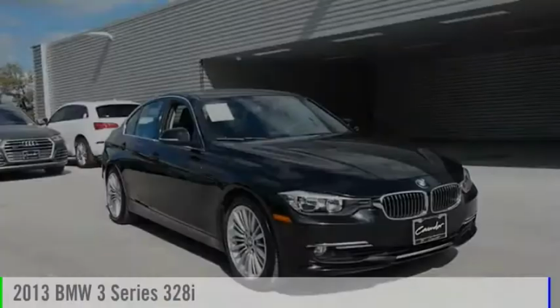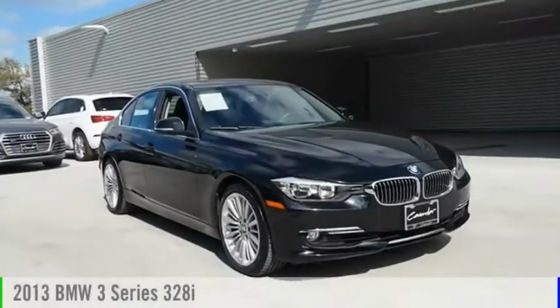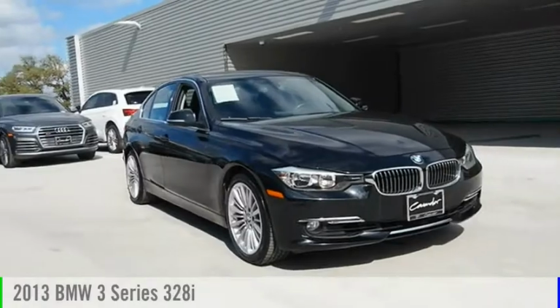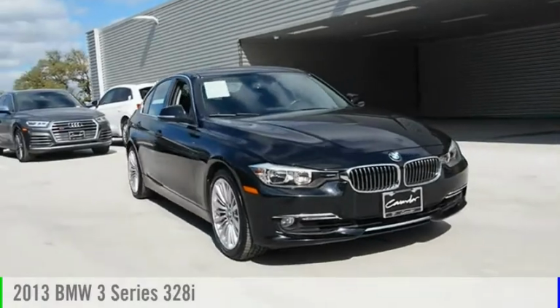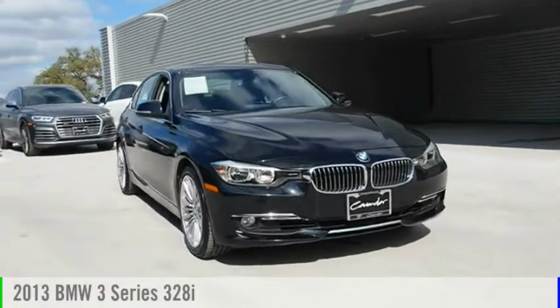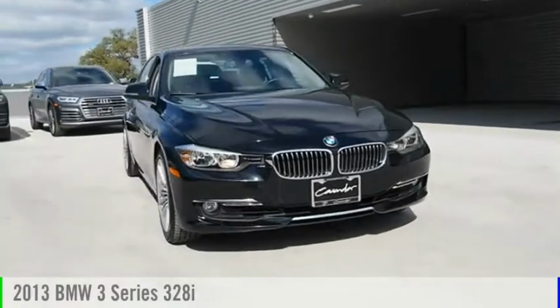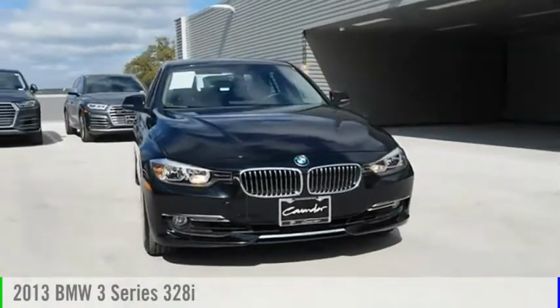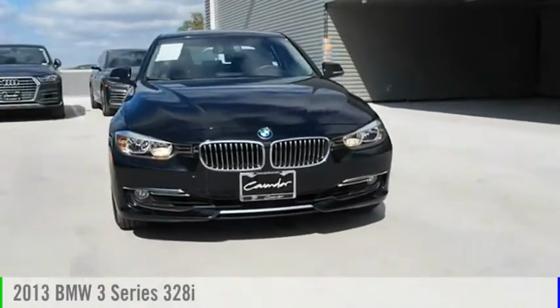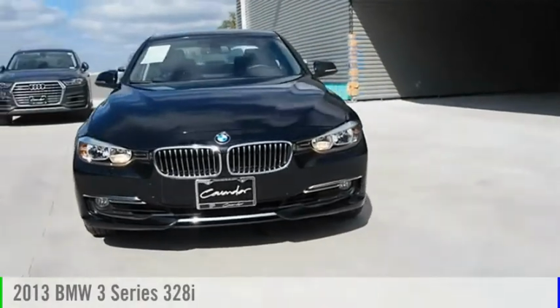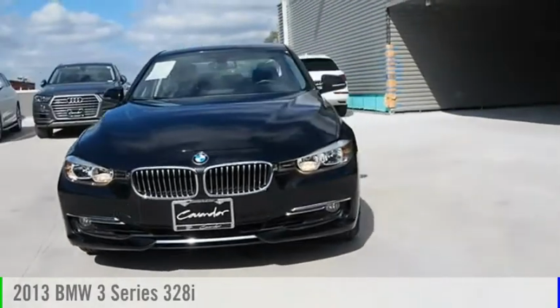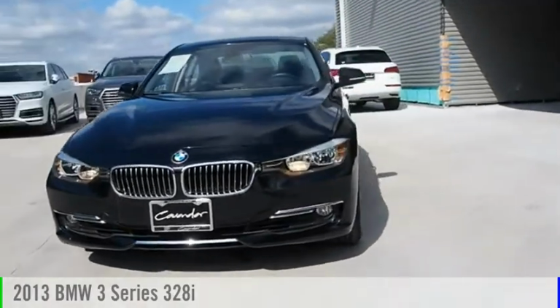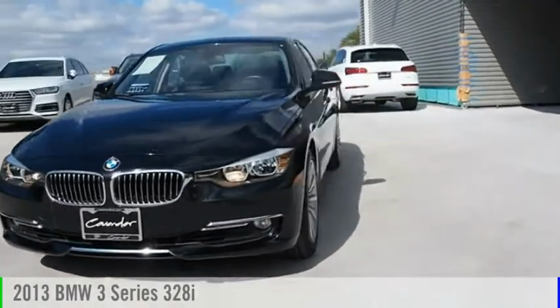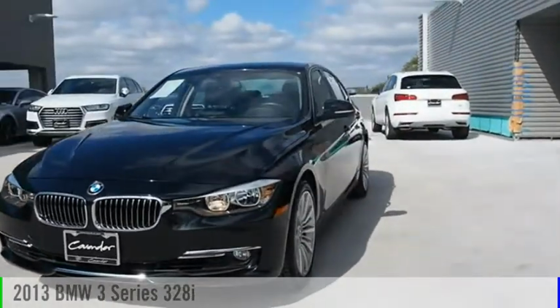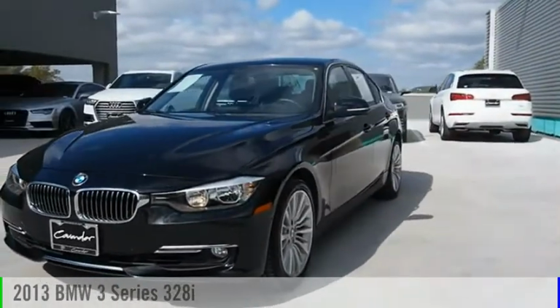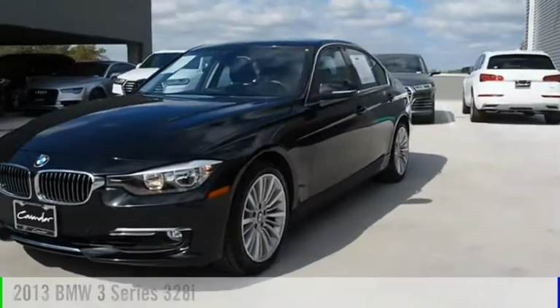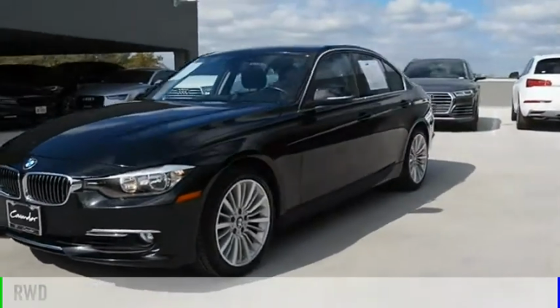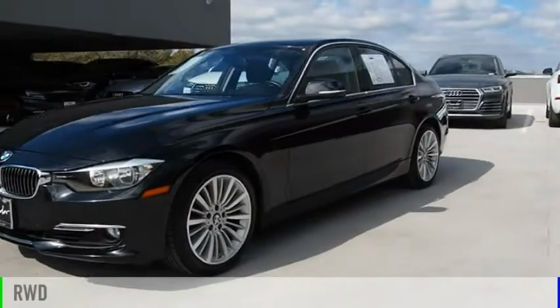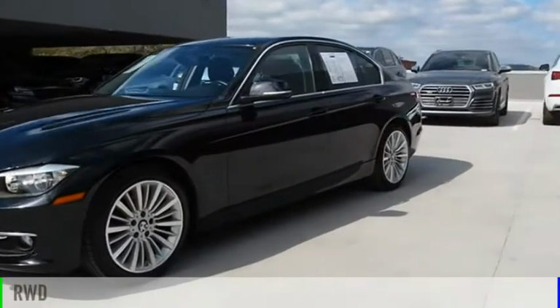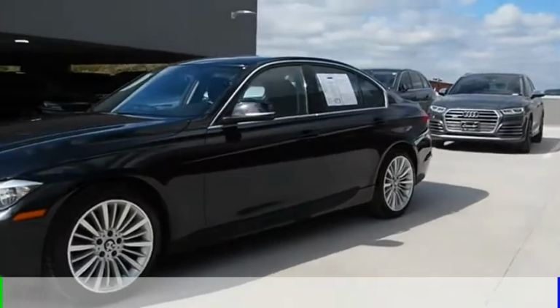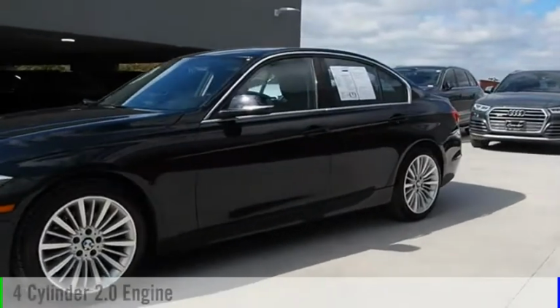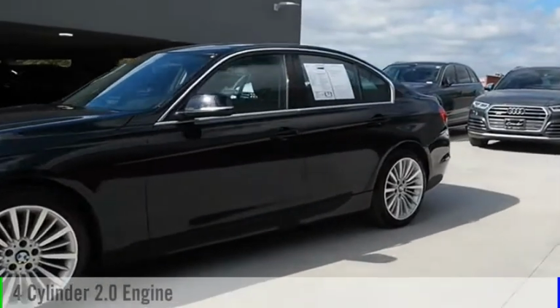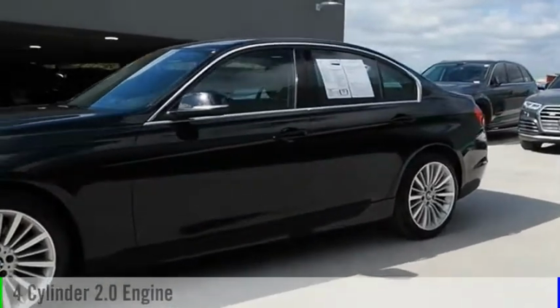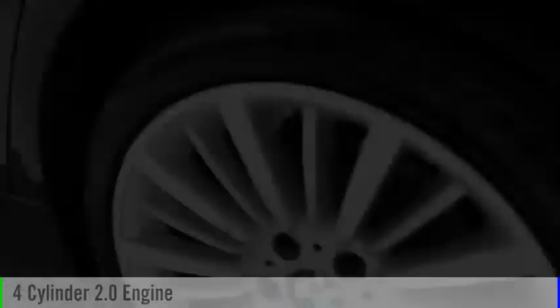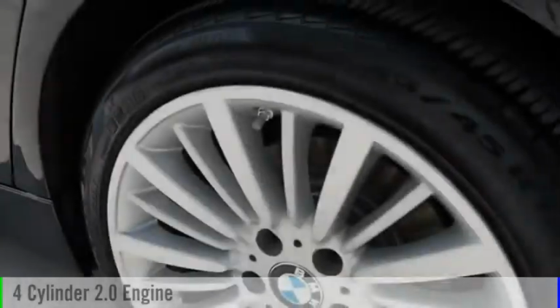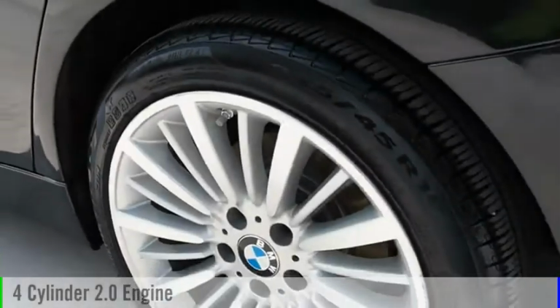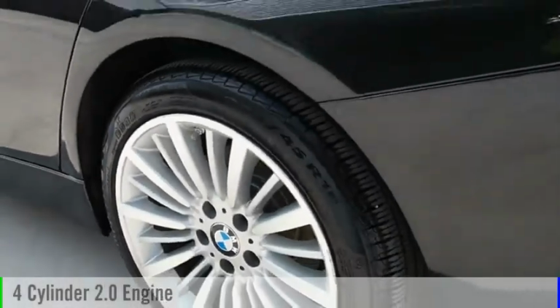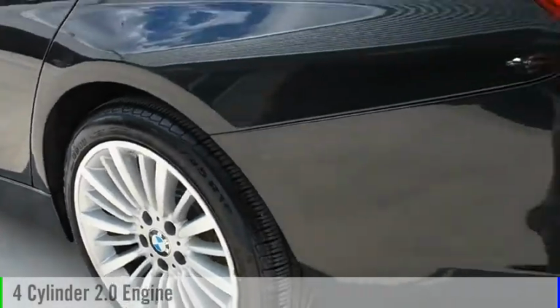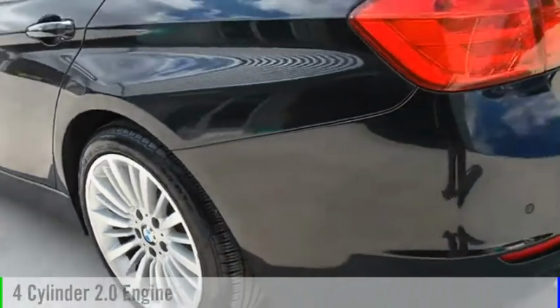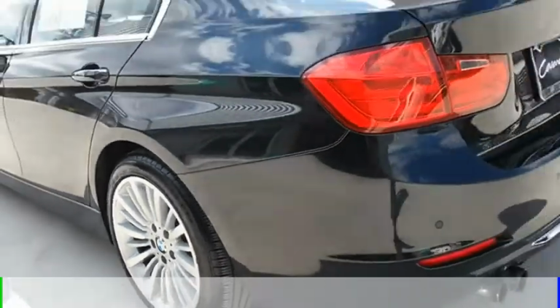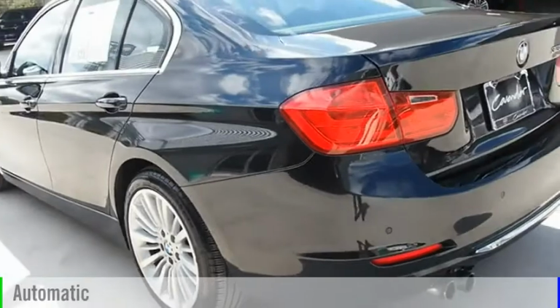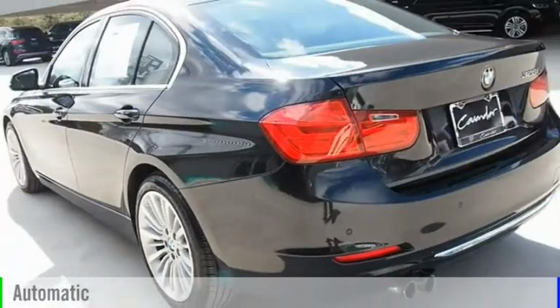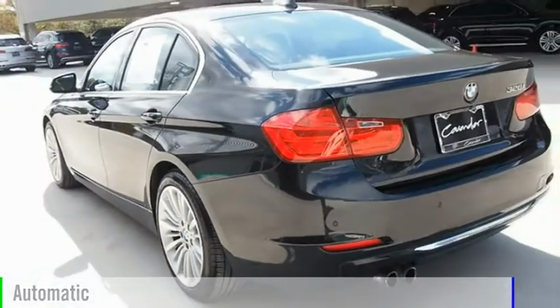Stop by and take a look at the 2013 3 Series. This vehicle is powered by a rear-wheel drive, 4-cylinder, 2.0-liter engine, and comes with an automatic transmission.